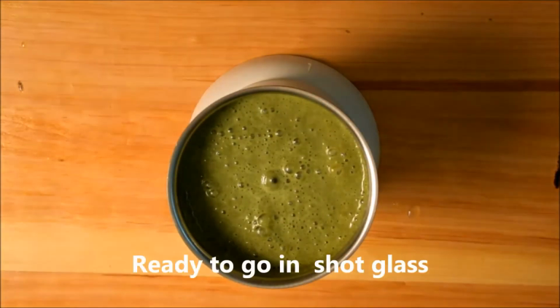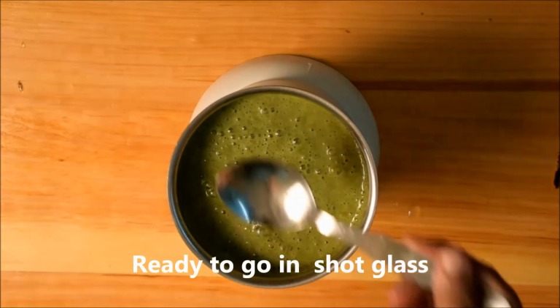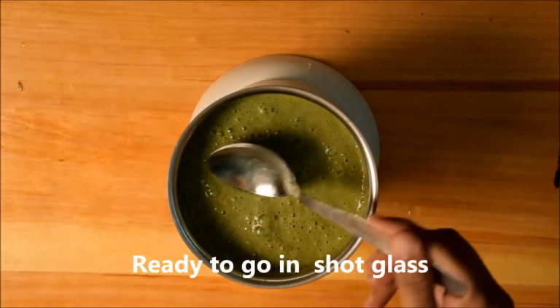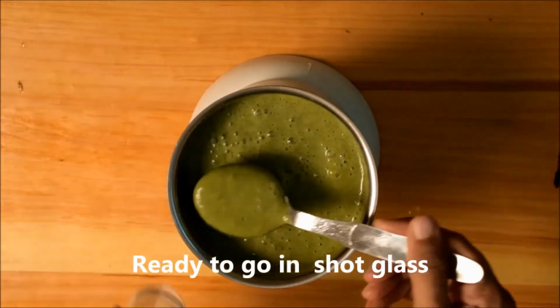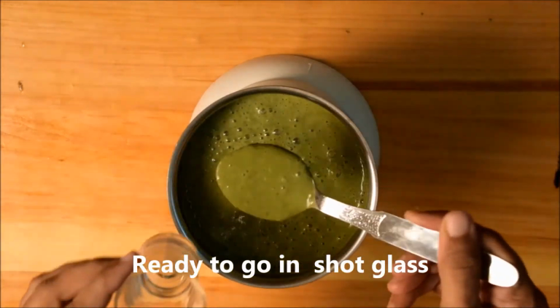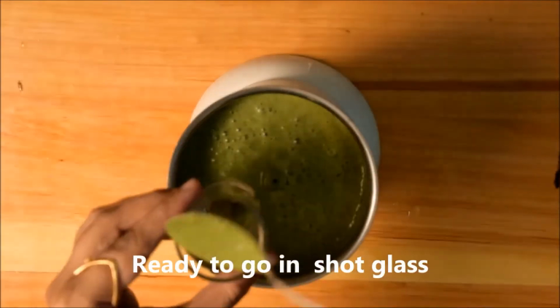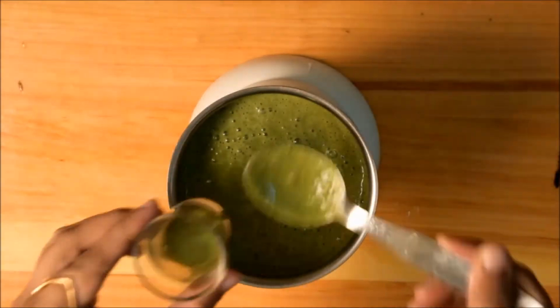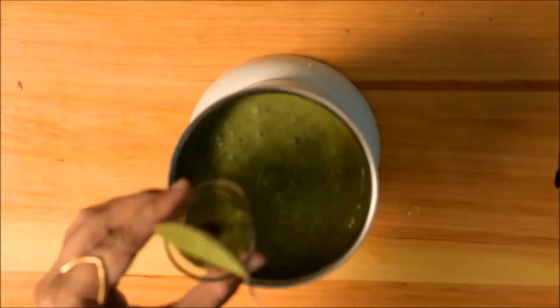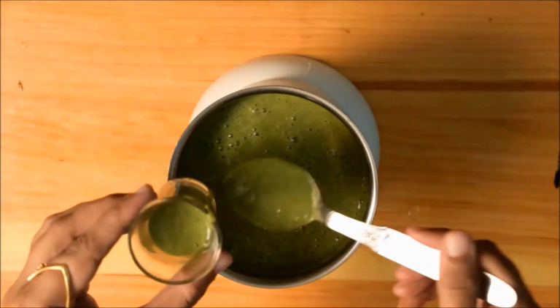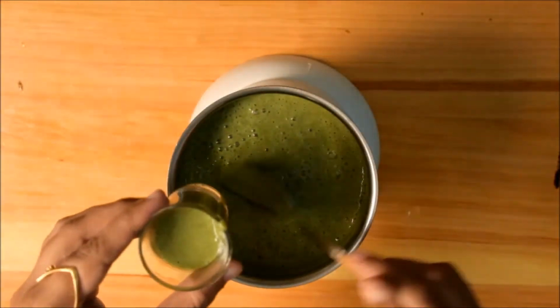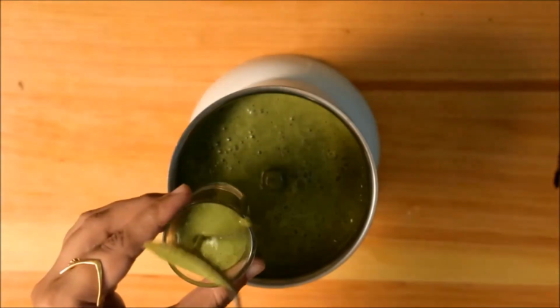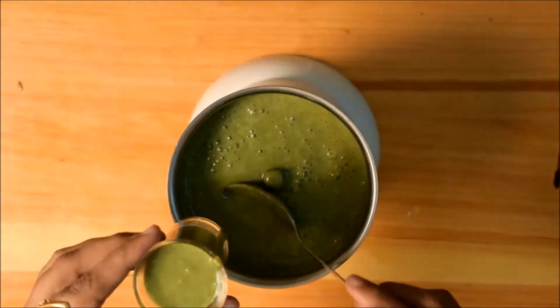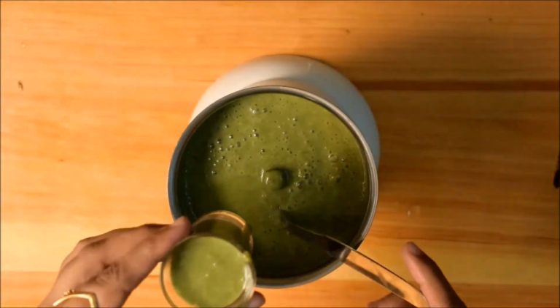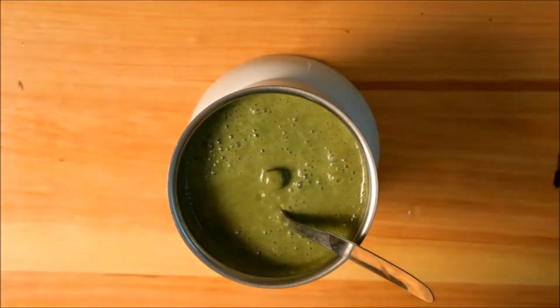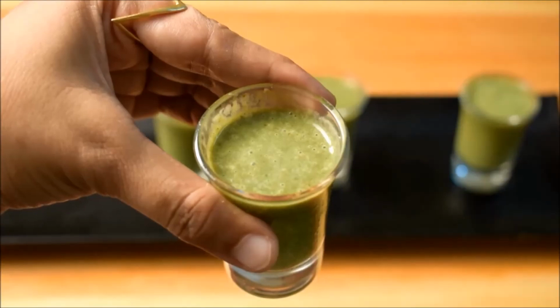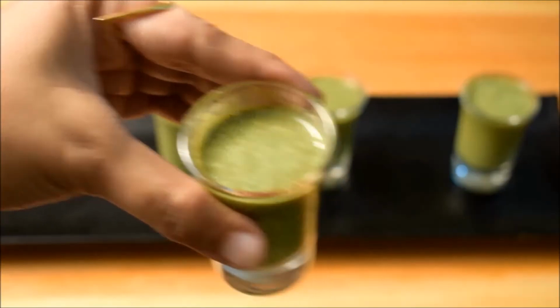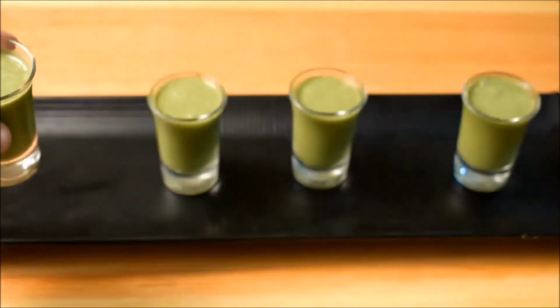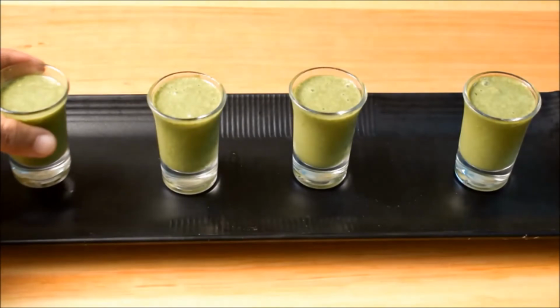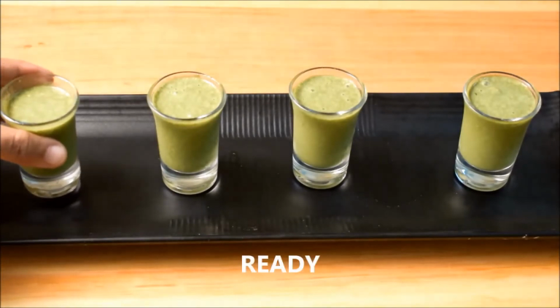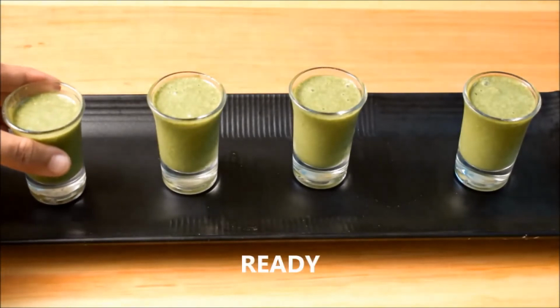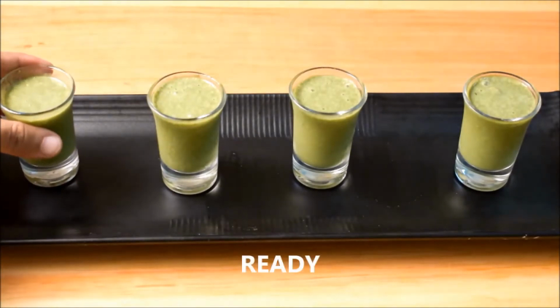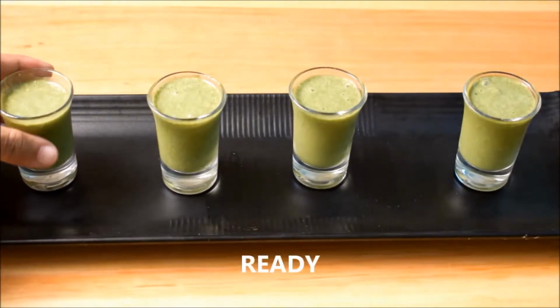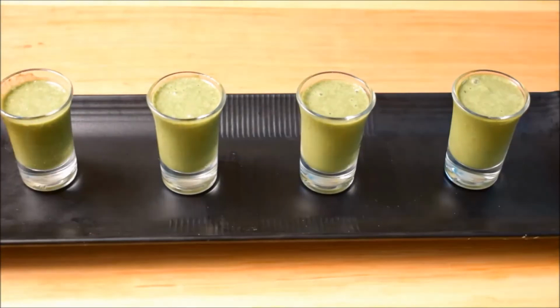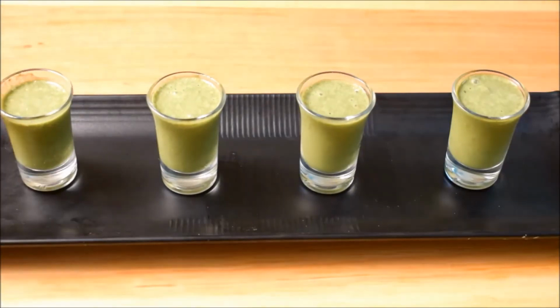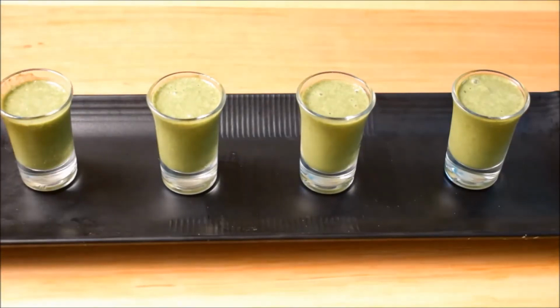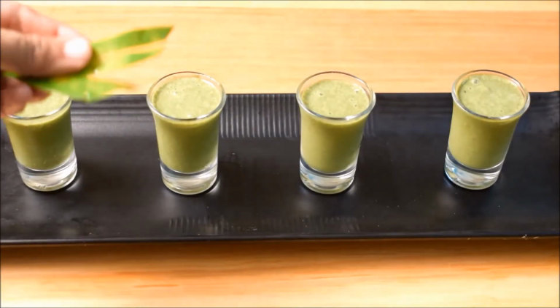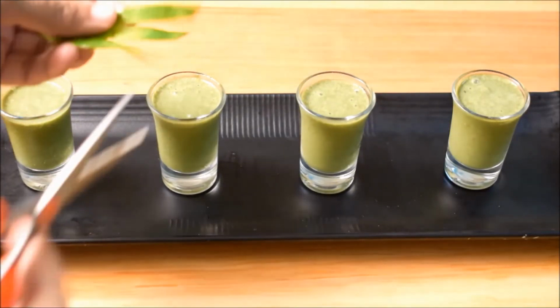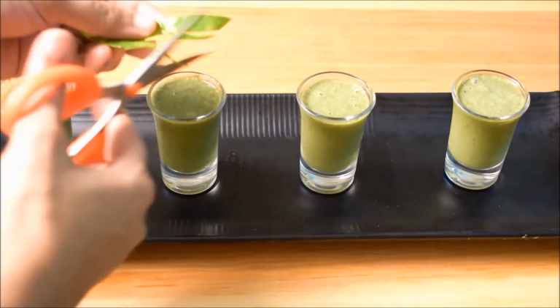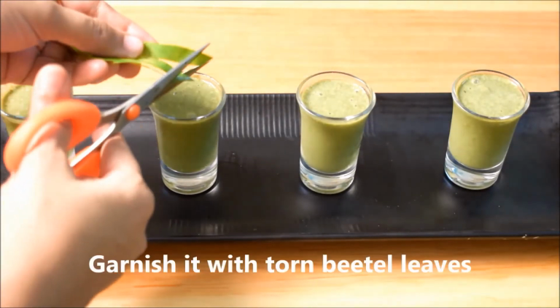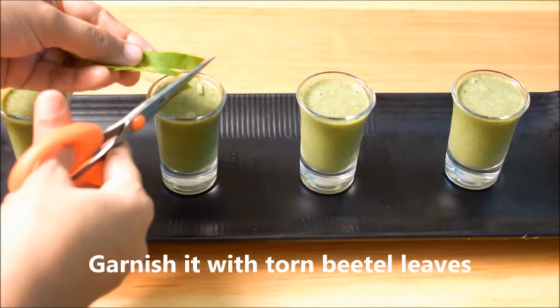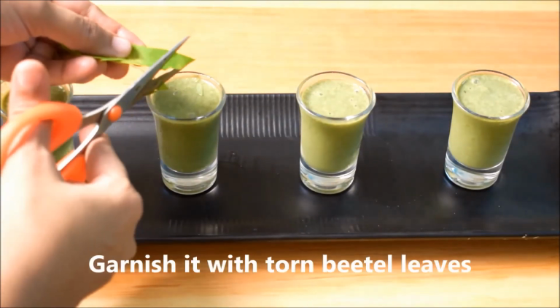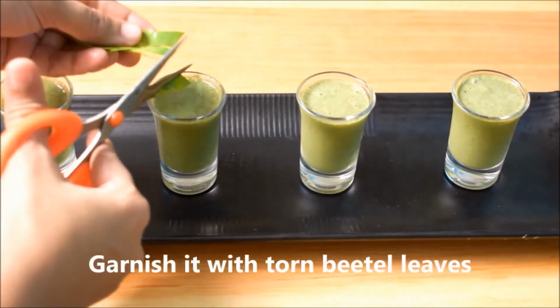It's blended smoothly and is now ready. We'll pour it into short glasses, and we can garnish it with torn betel leaves.